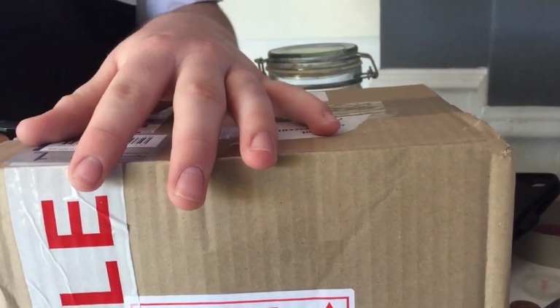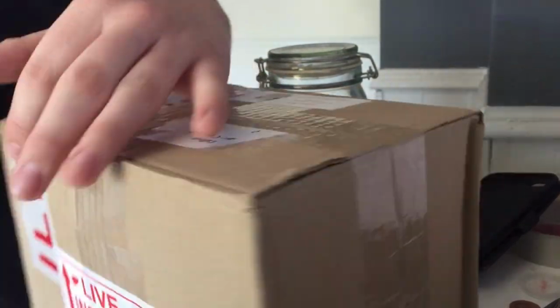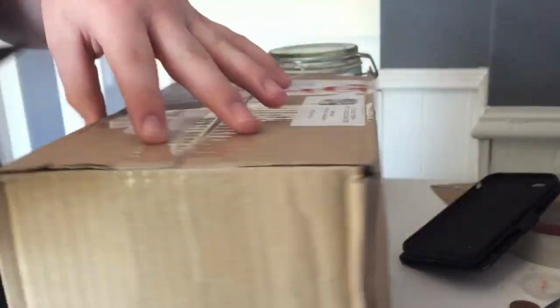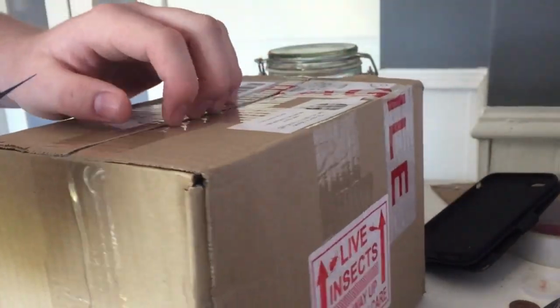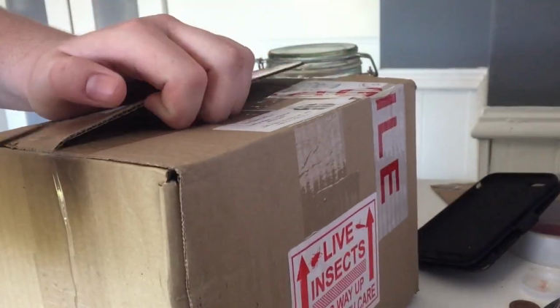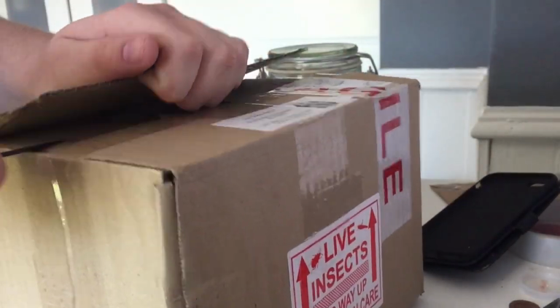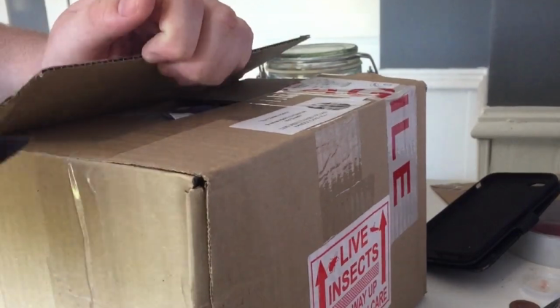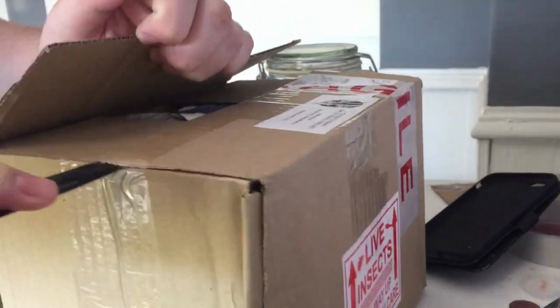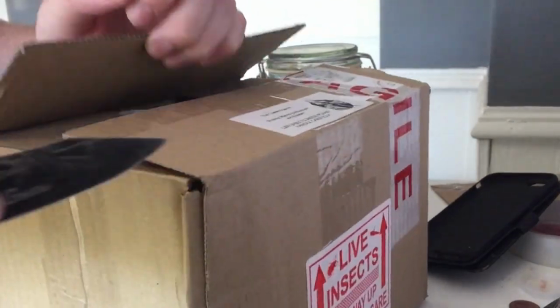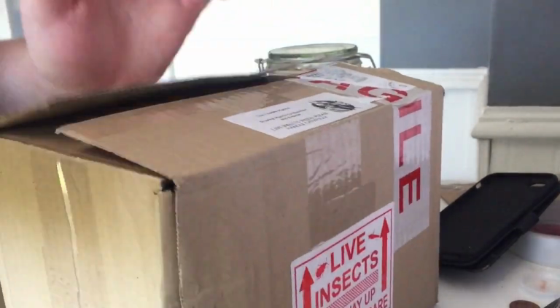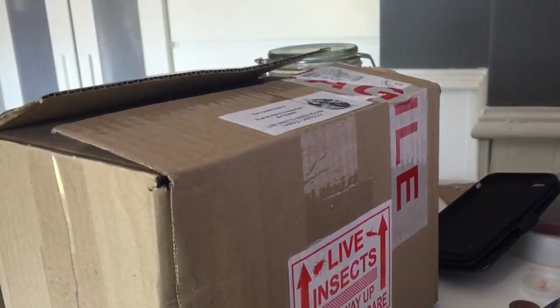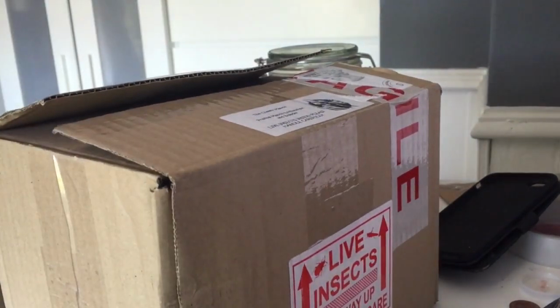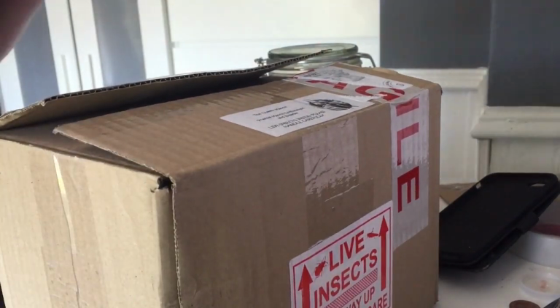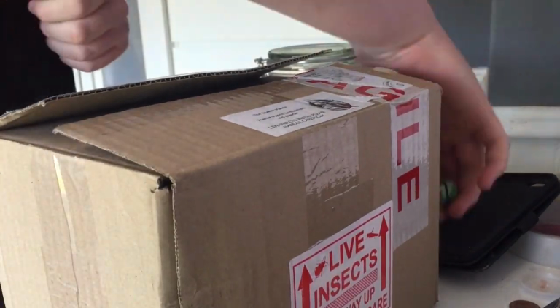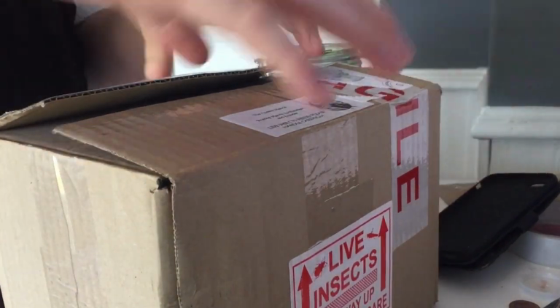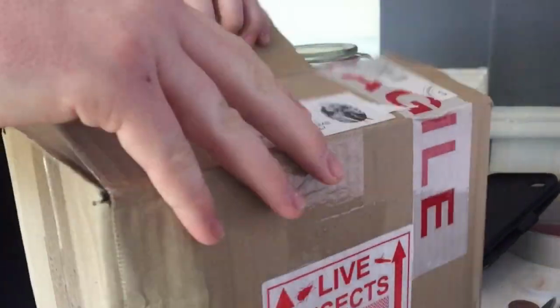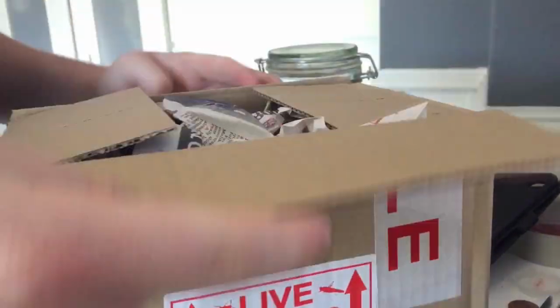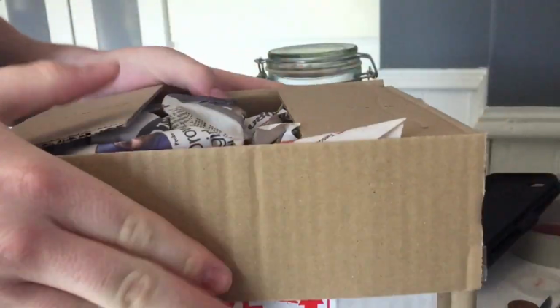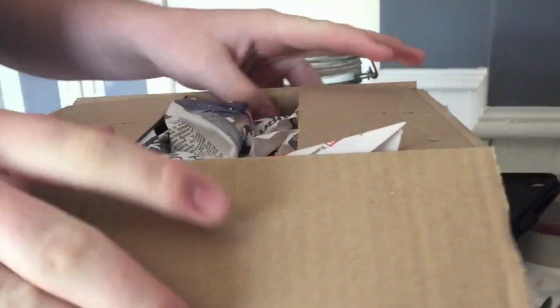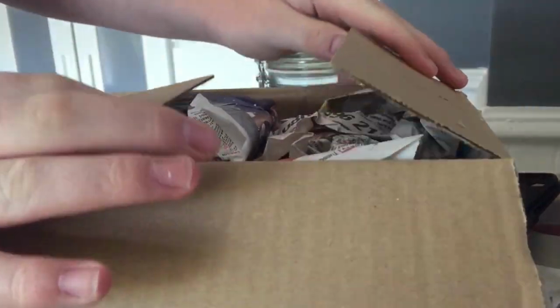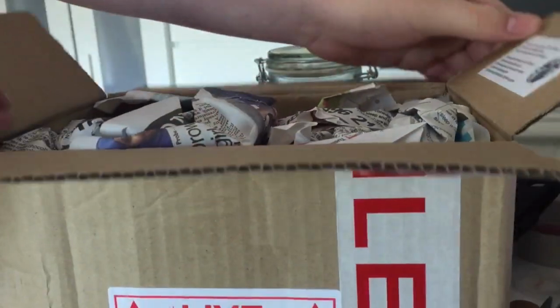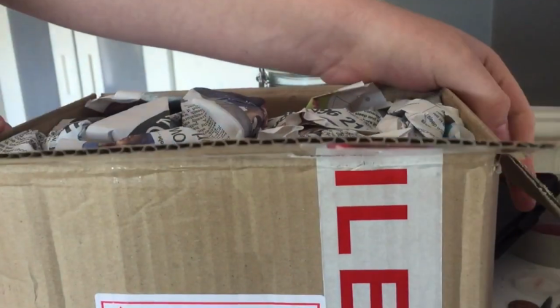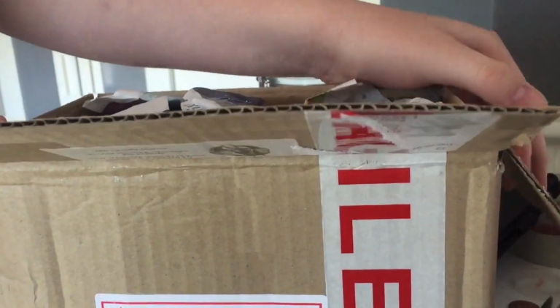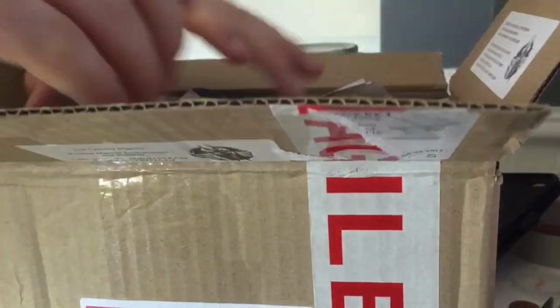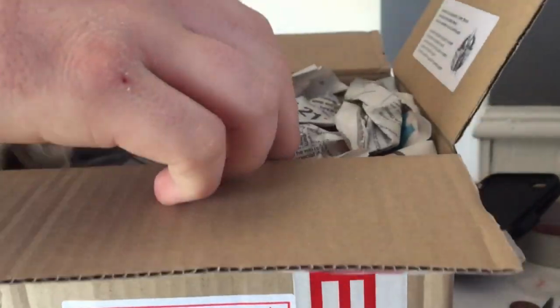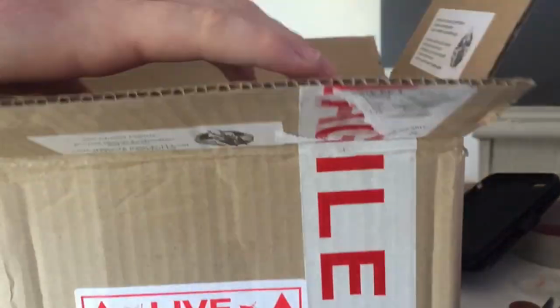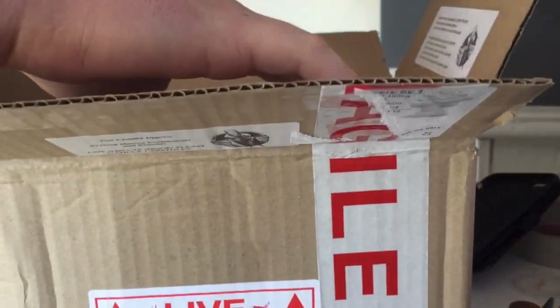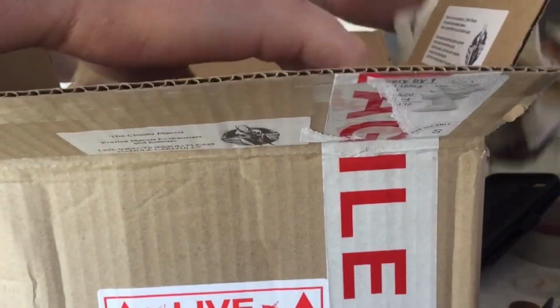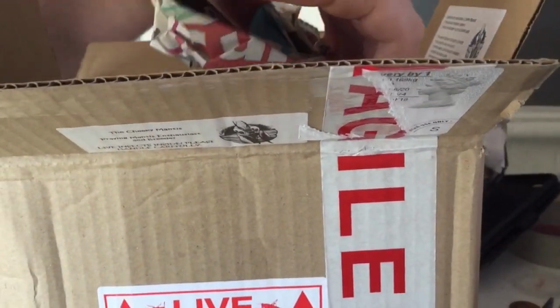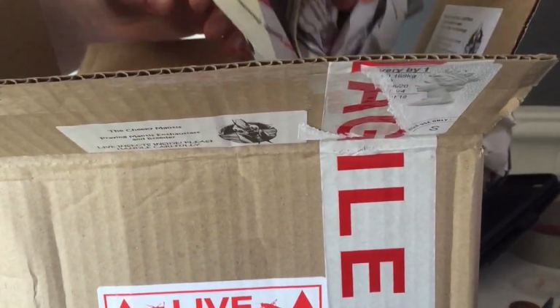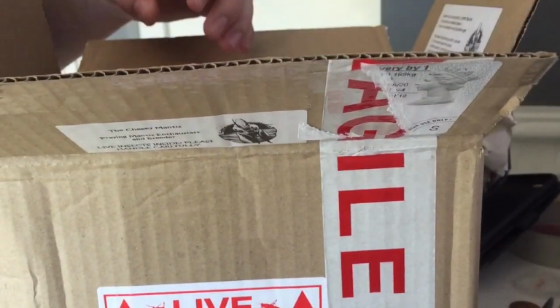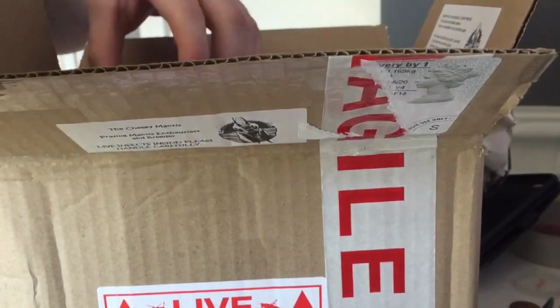There we go, other side, there we go. Should I open a box here? Oh wow, here we go.